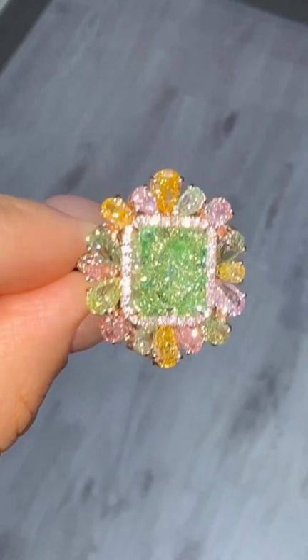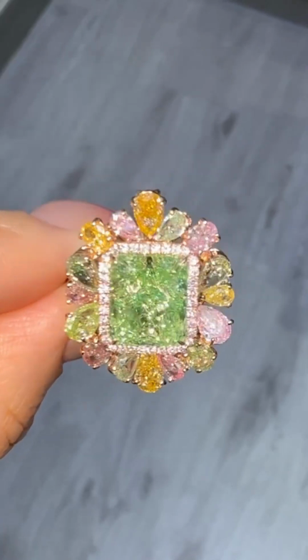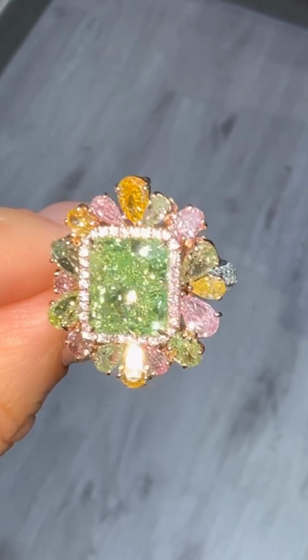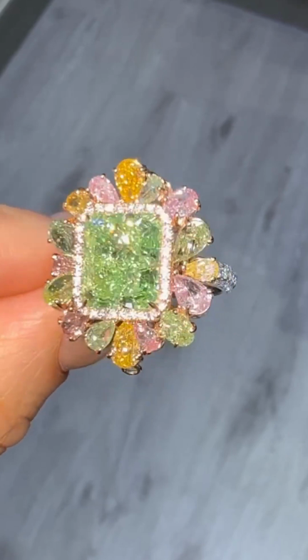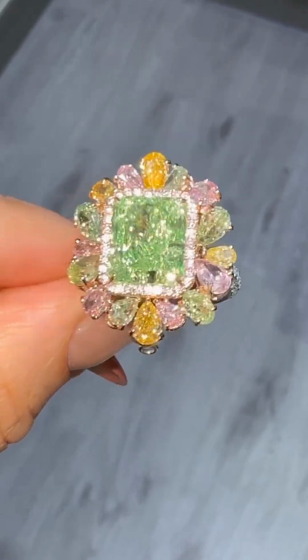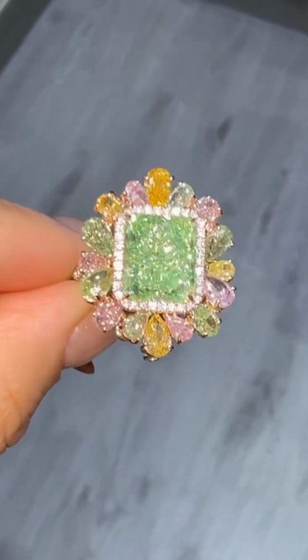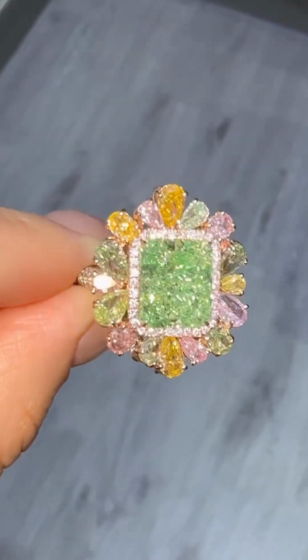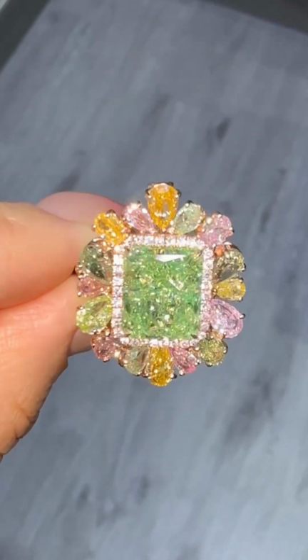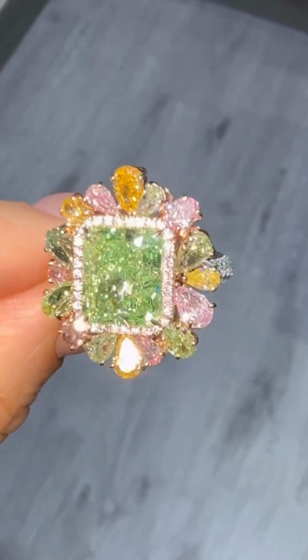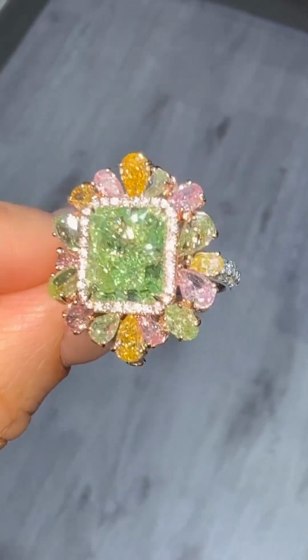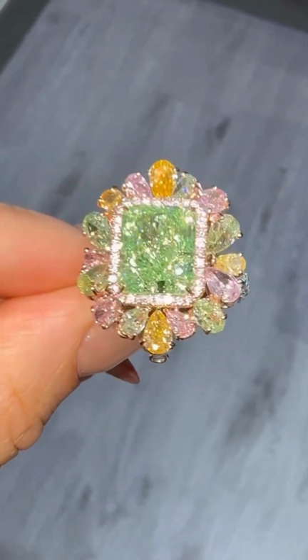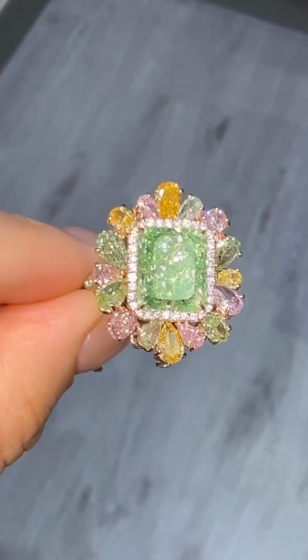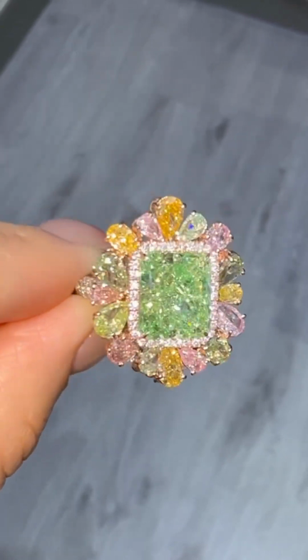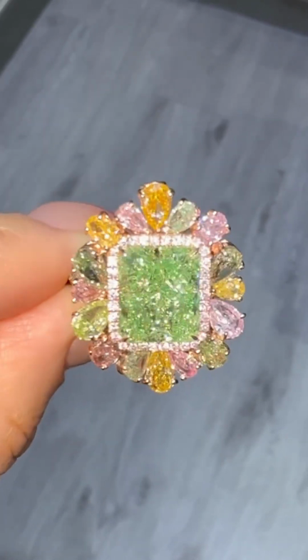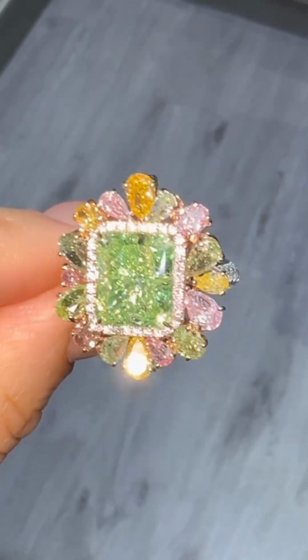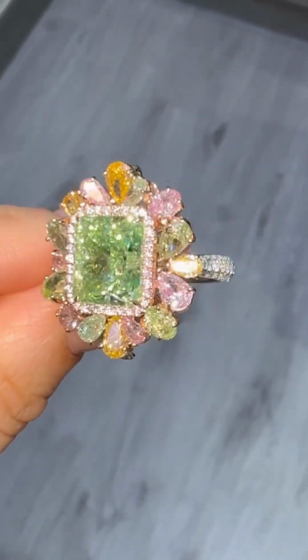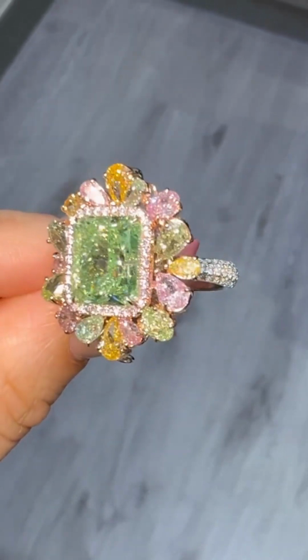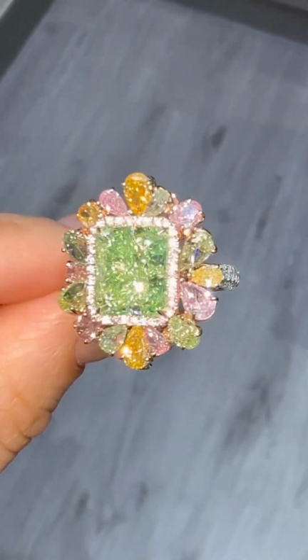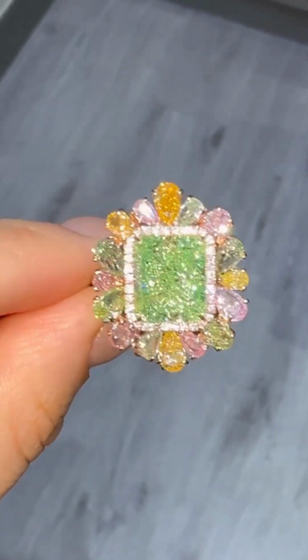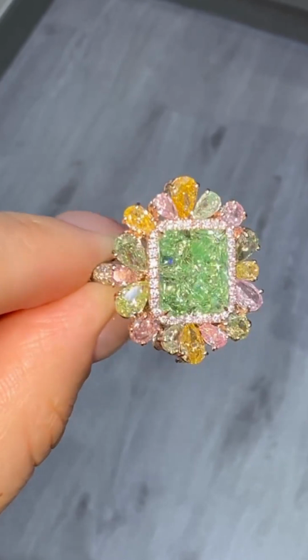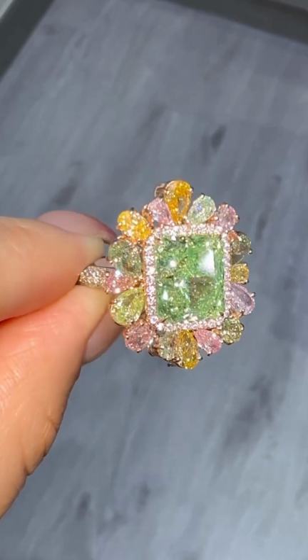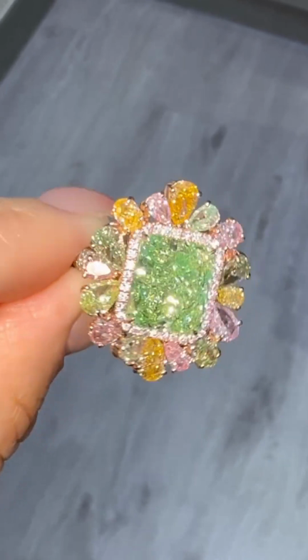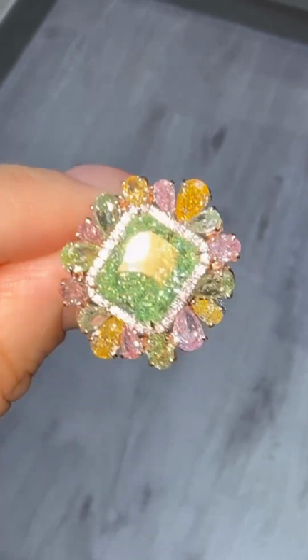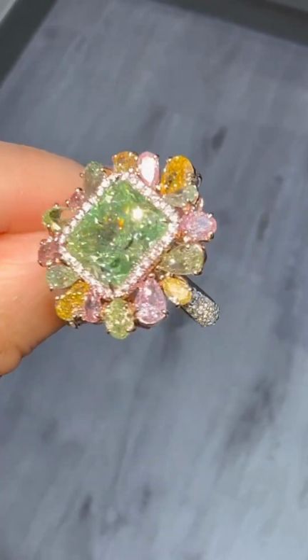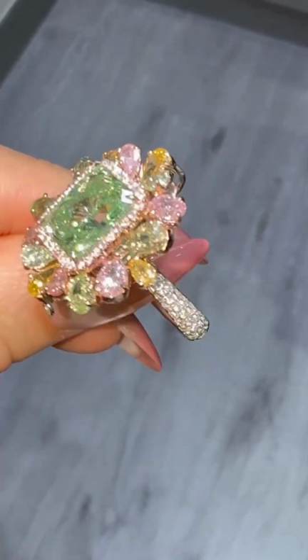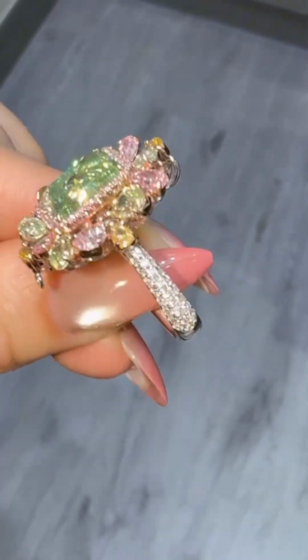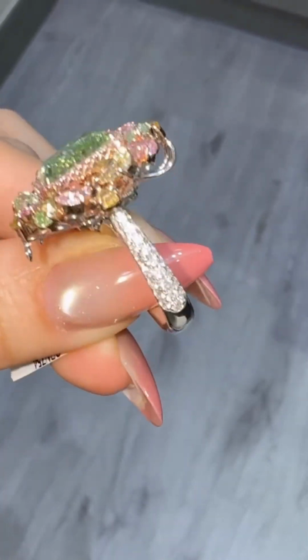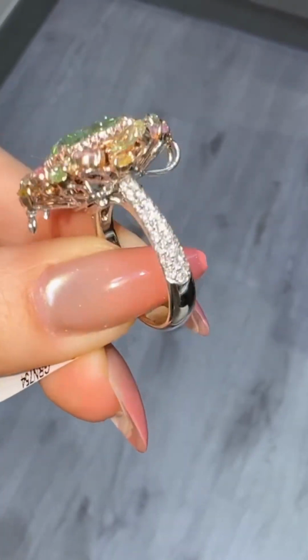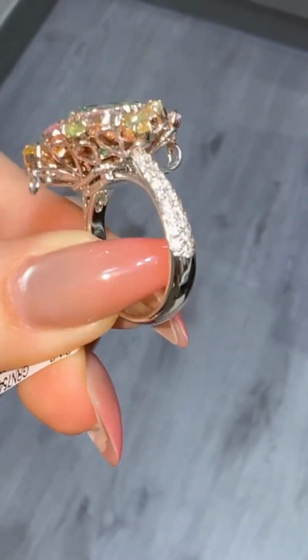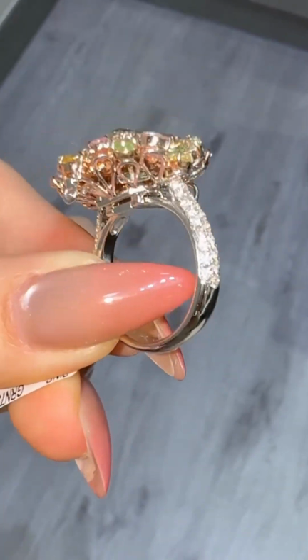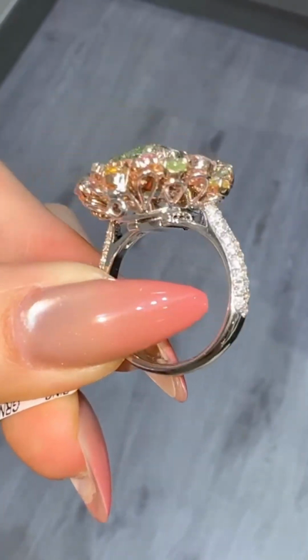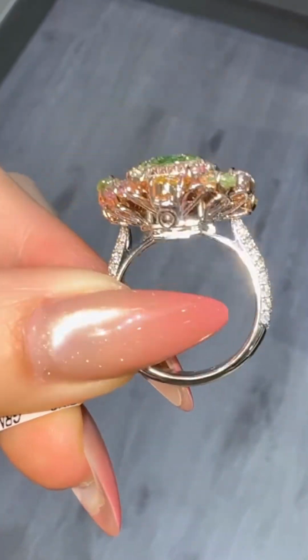Green, pink, and white — a miracle of time, geology, and artistry. A green diamond like this isn't just rare. It's singular.